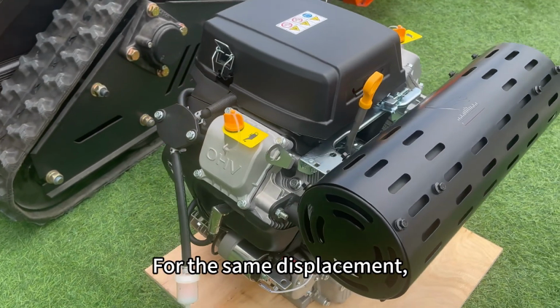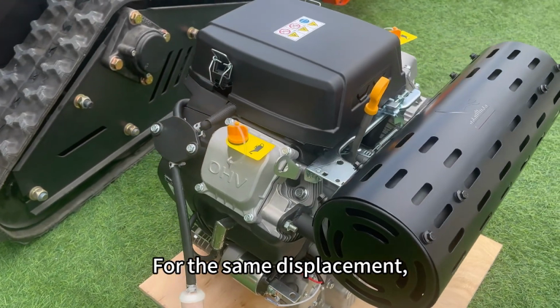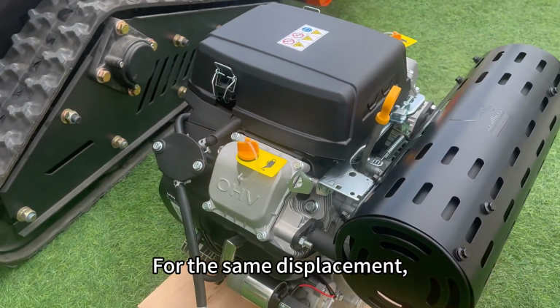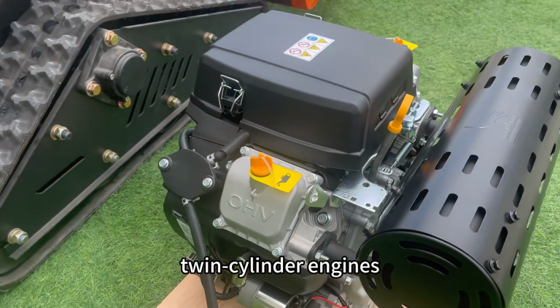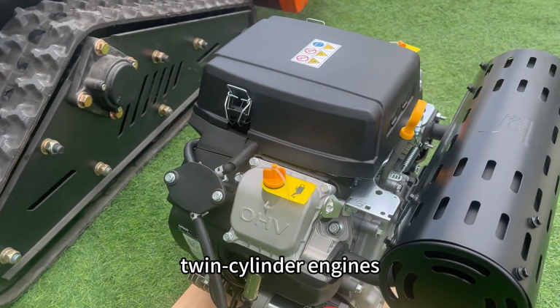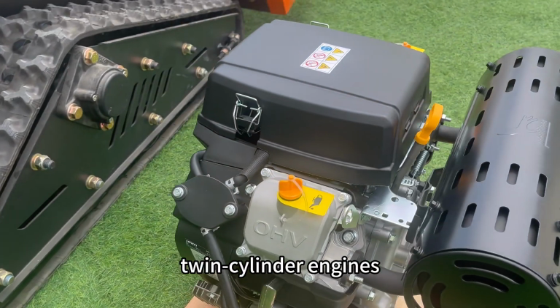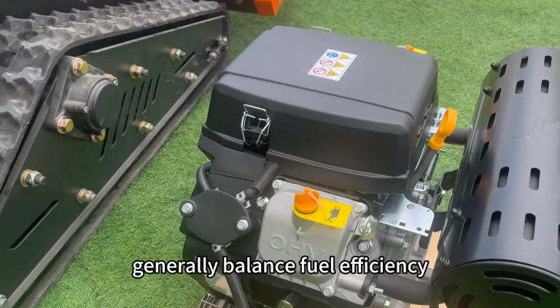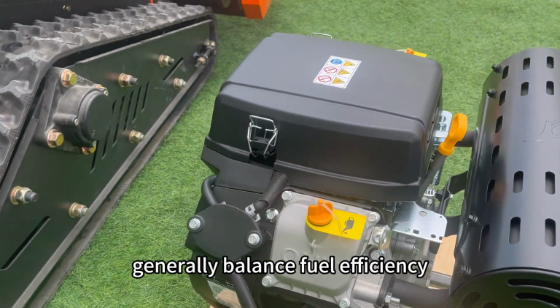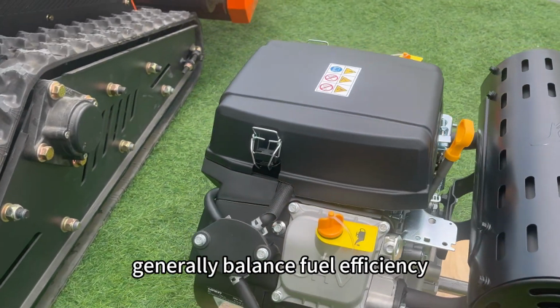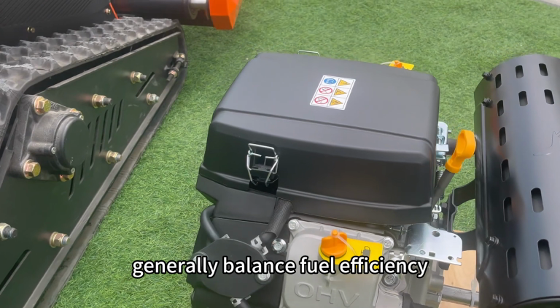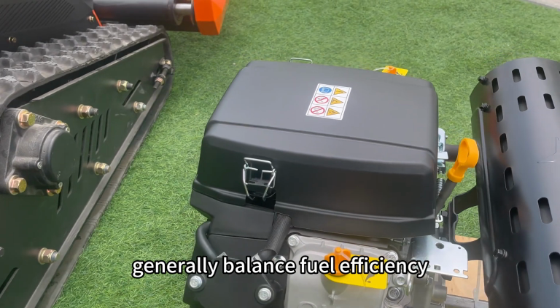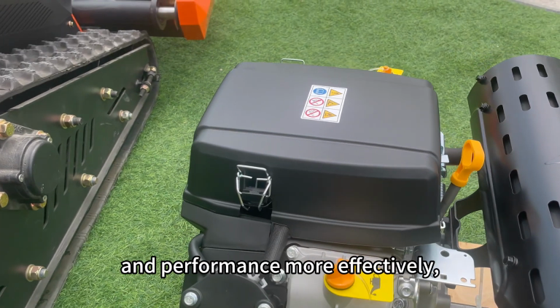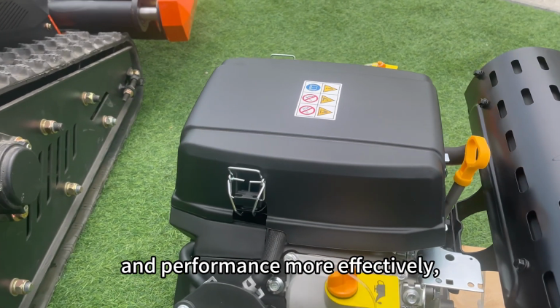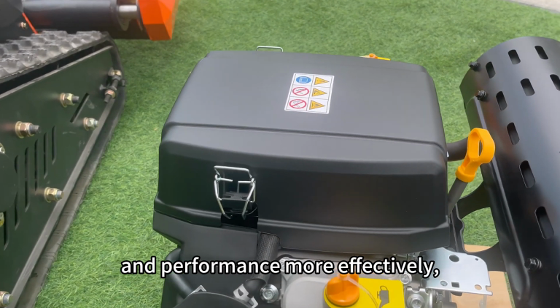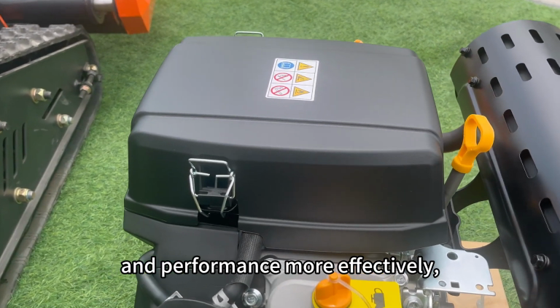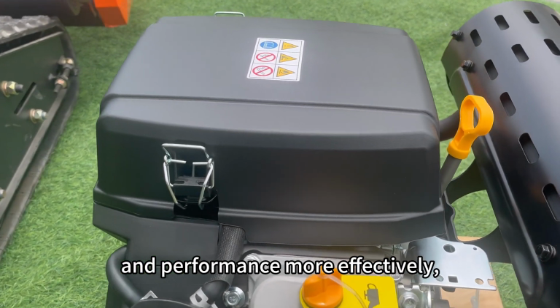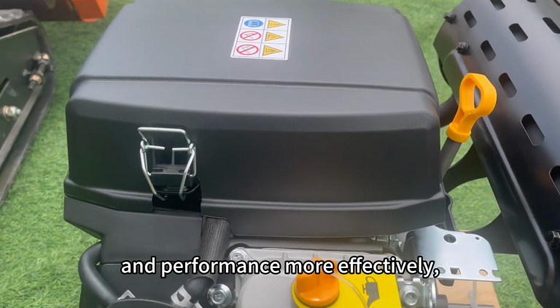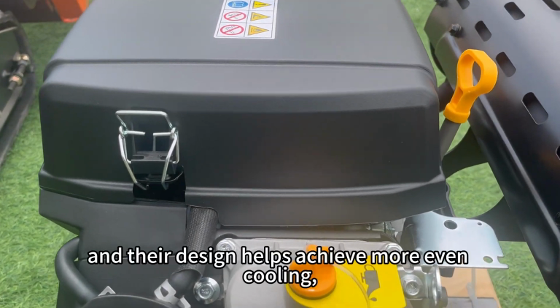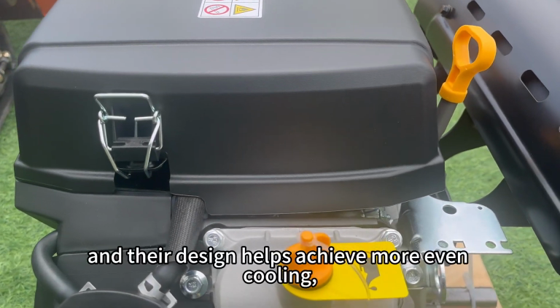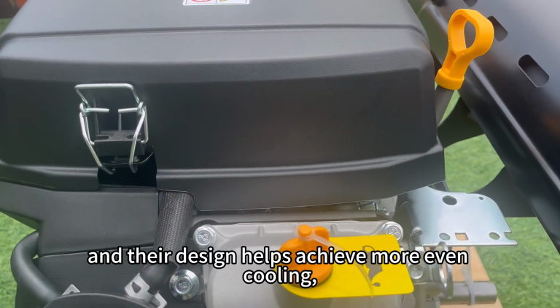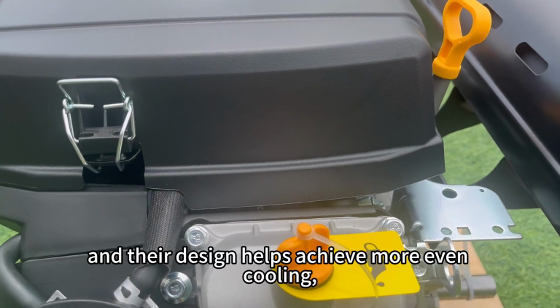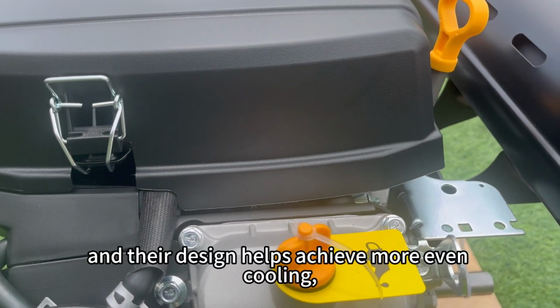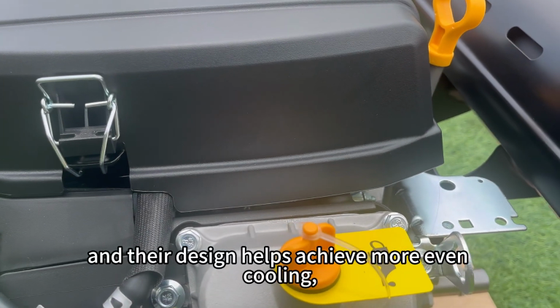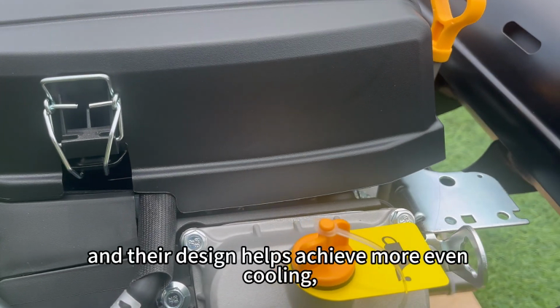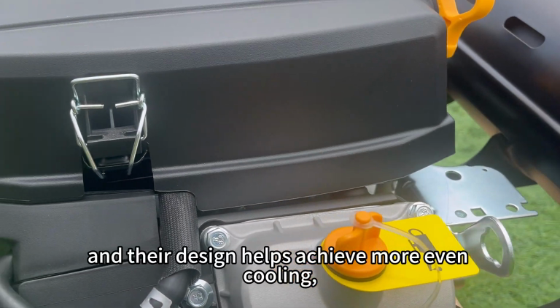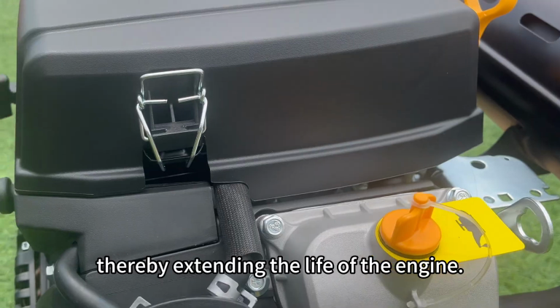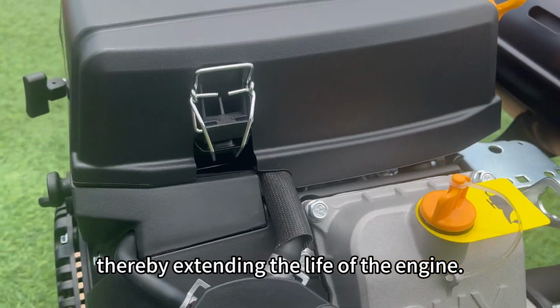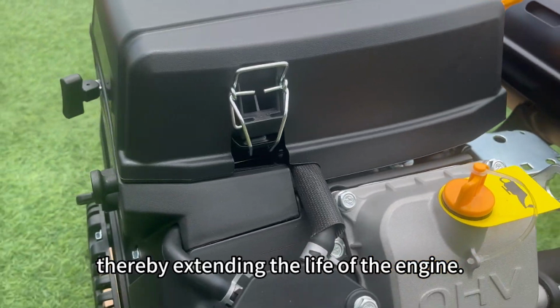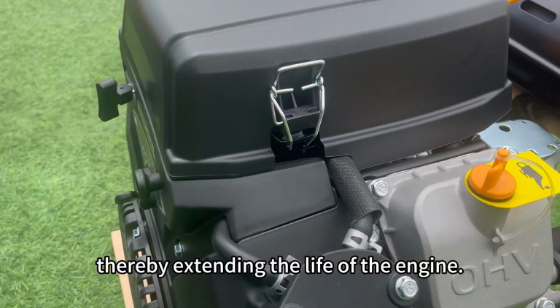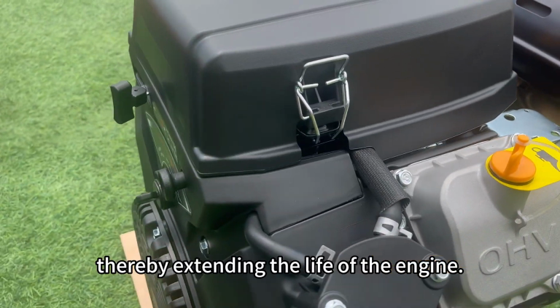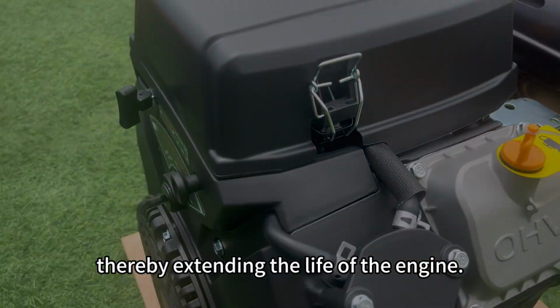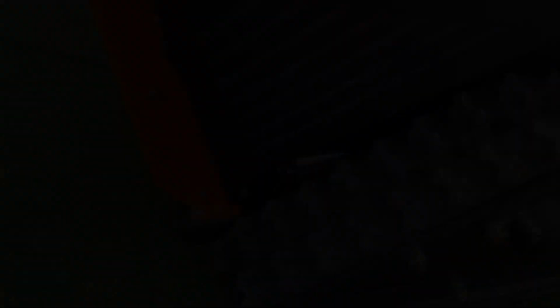For the same displacement, twin-cylinder engines generally balance fuel efficiency and performance more effectively, and their design helps achieve more even cooling, thereby extending the life of the engine.